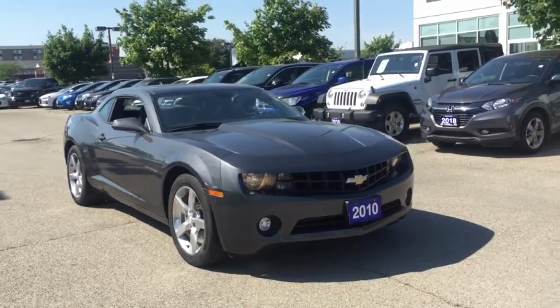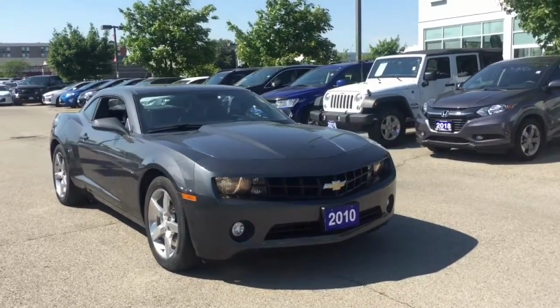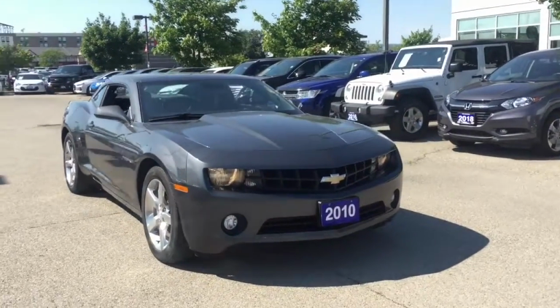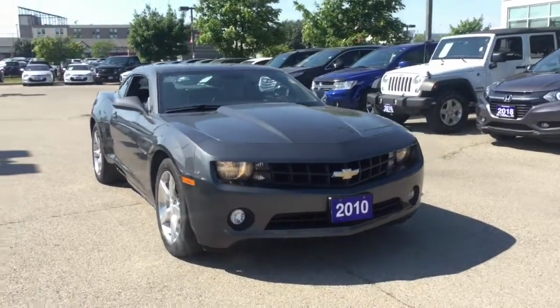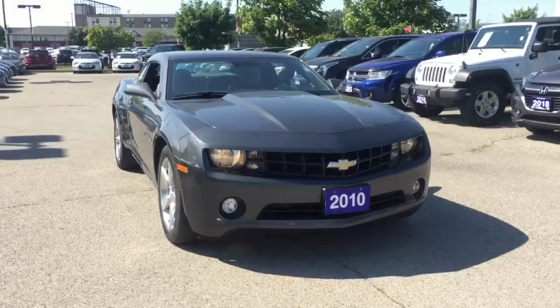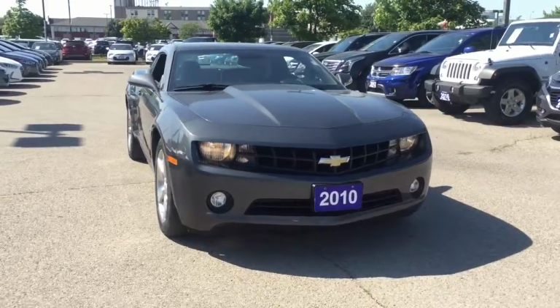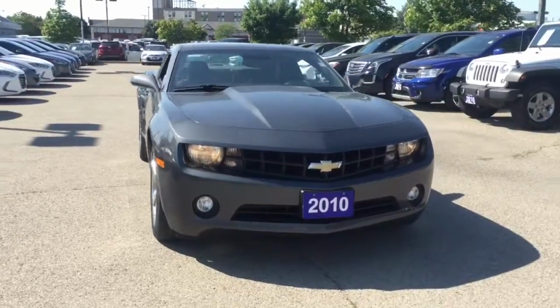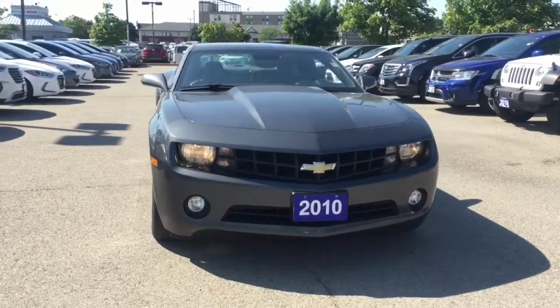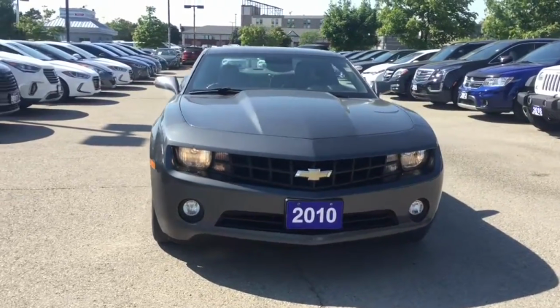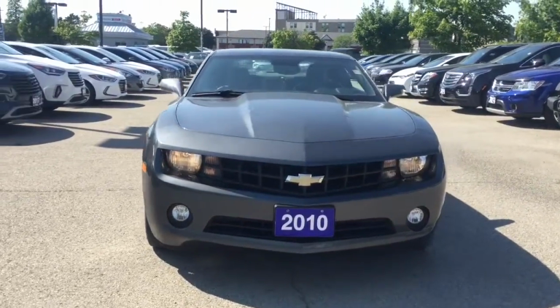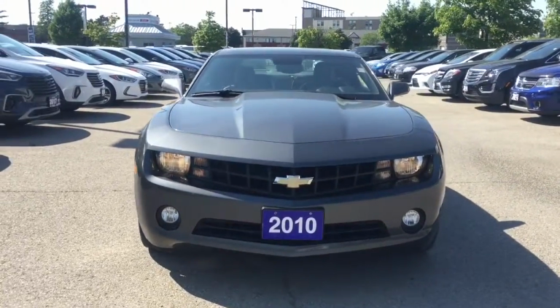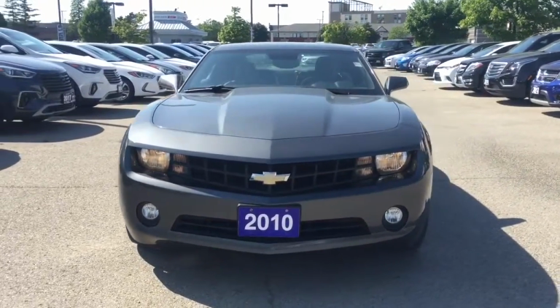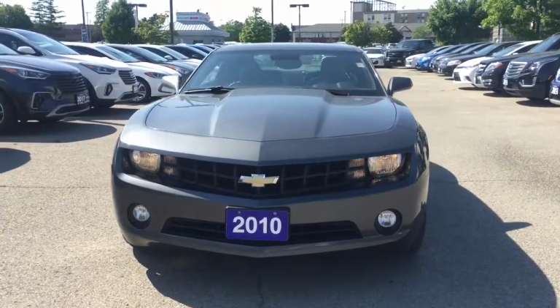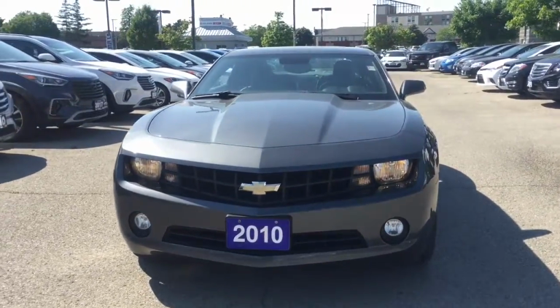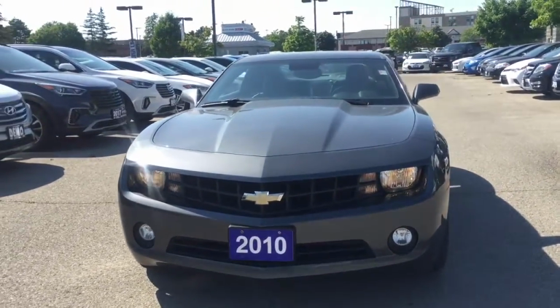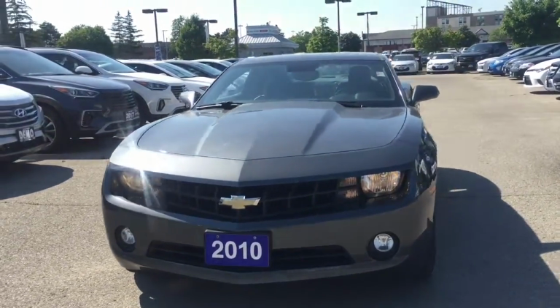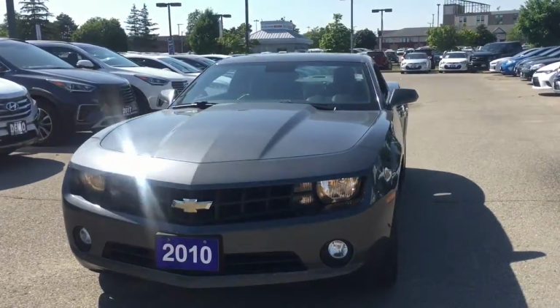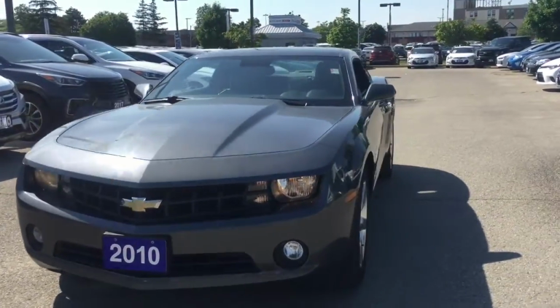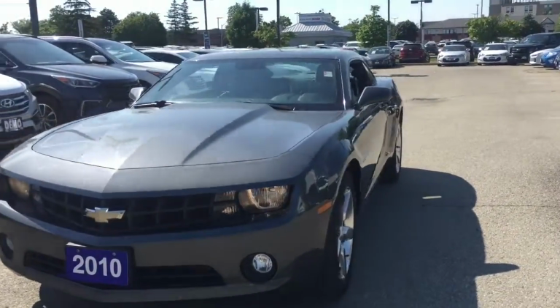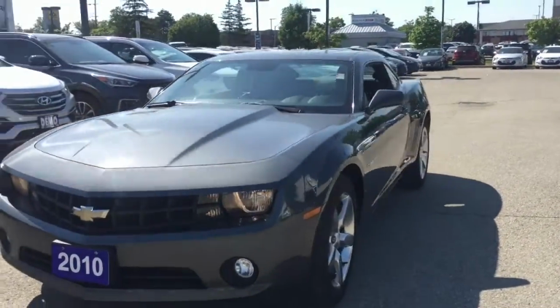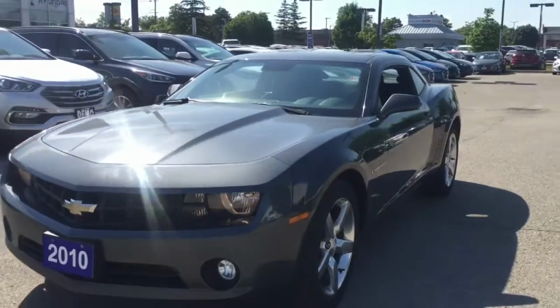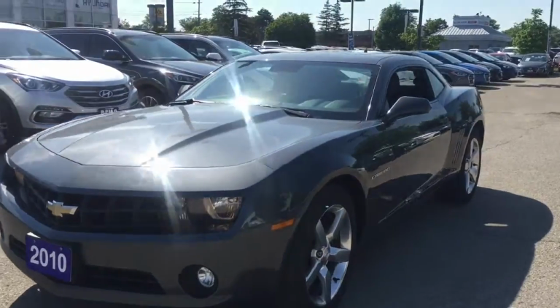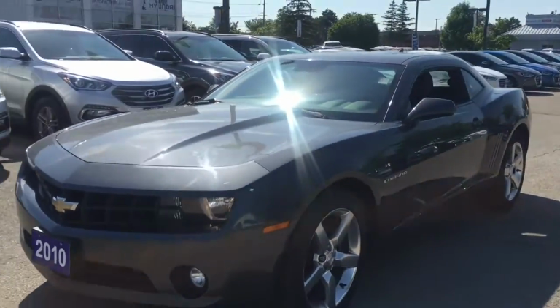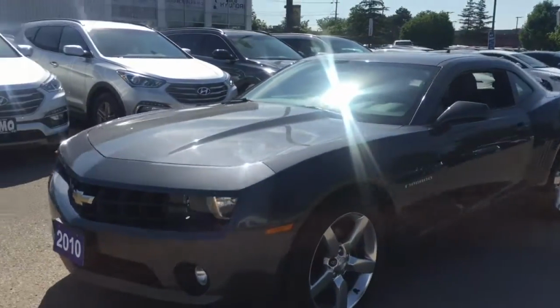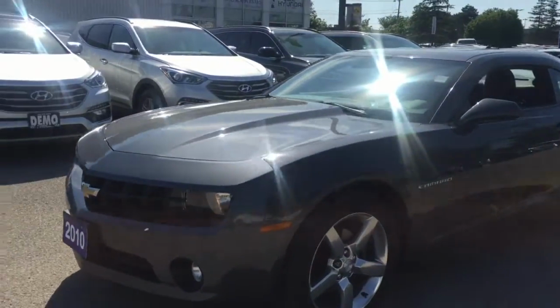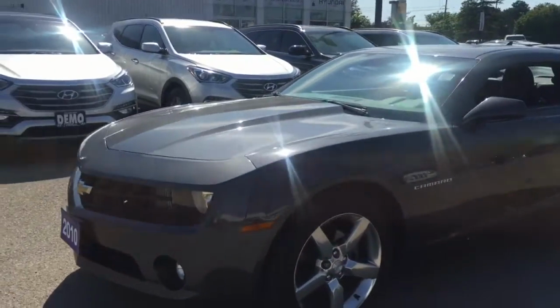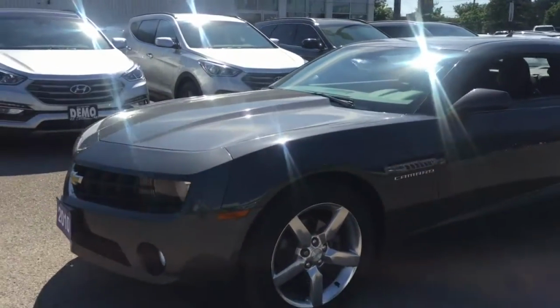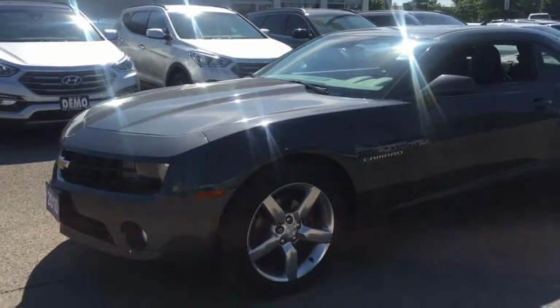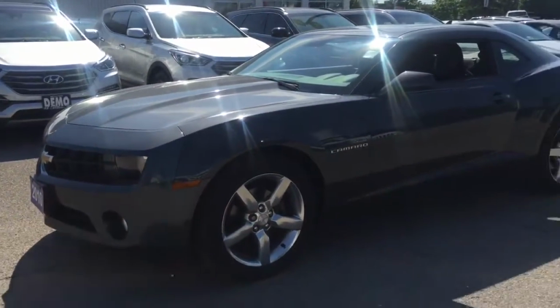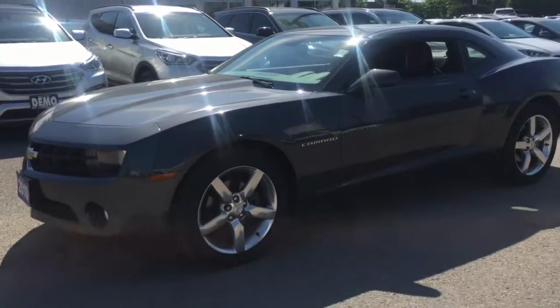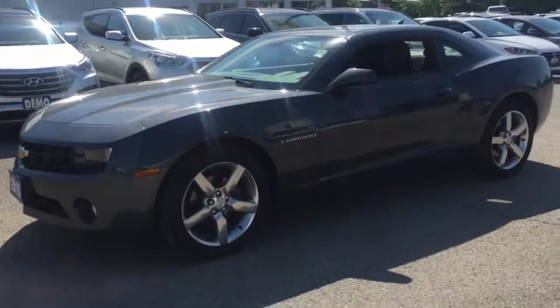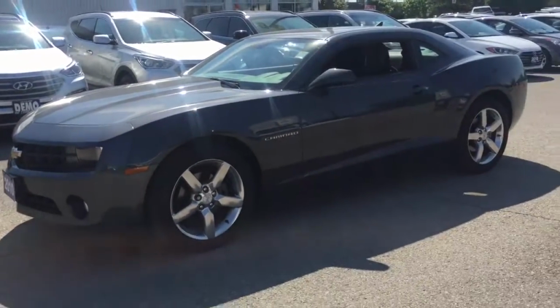Treat yourself to a test drive in the 2010 Chevrolet Camaro. This two-door, four-passenger coupe has not yet reached the 100,000-kilometer mark.